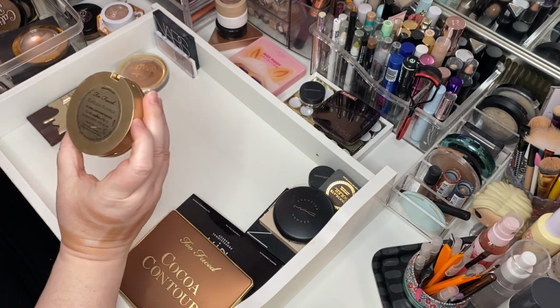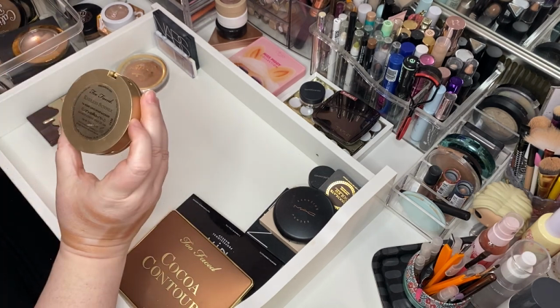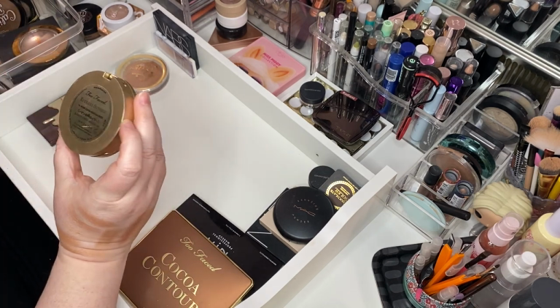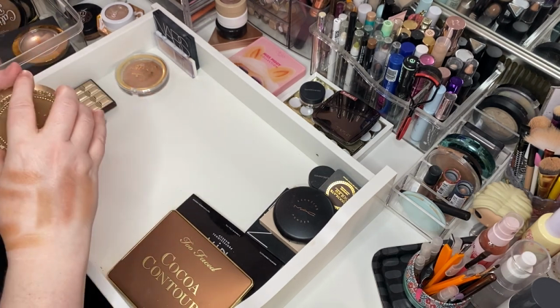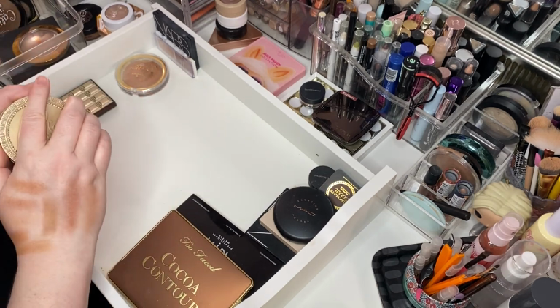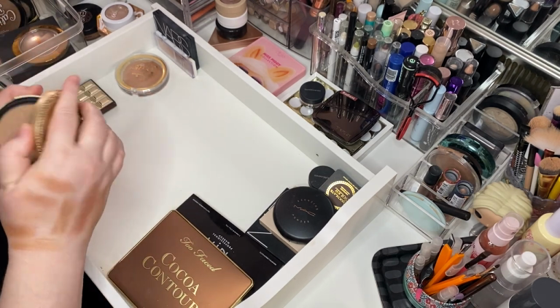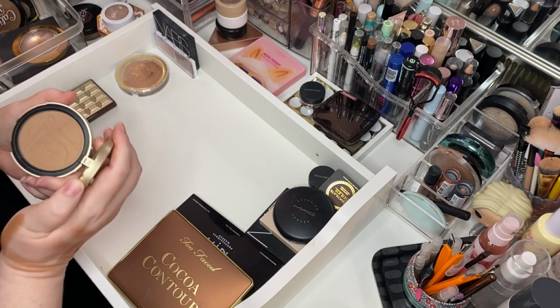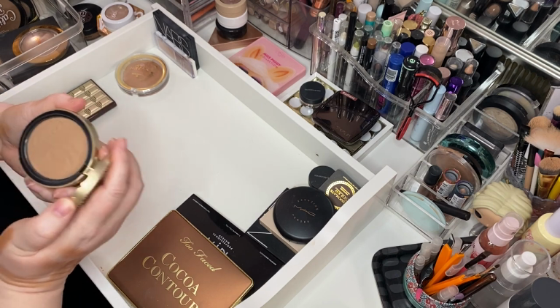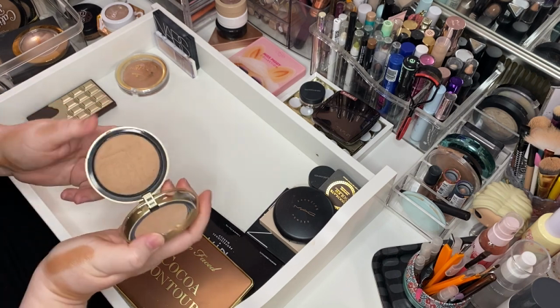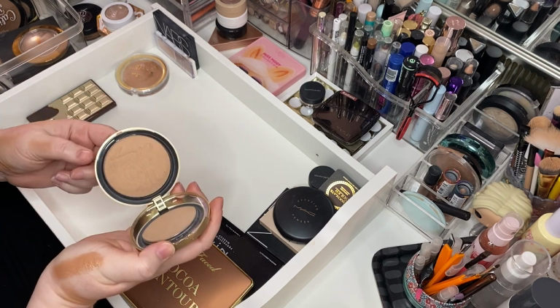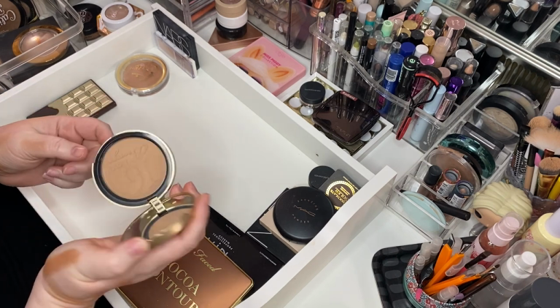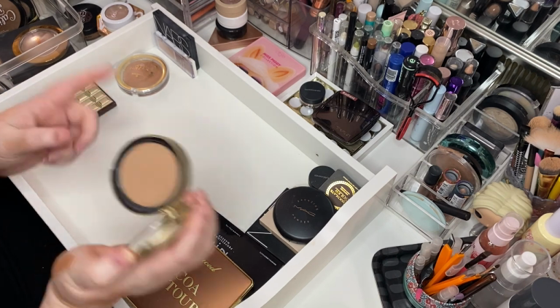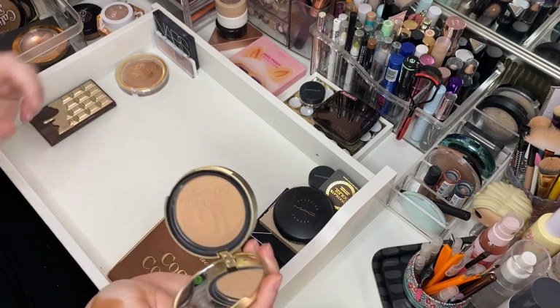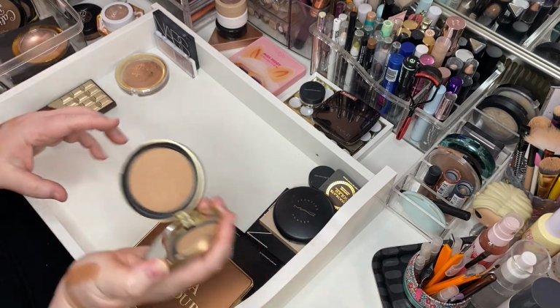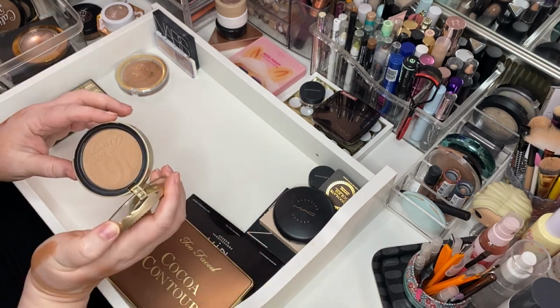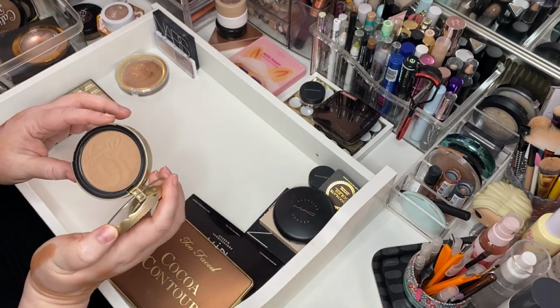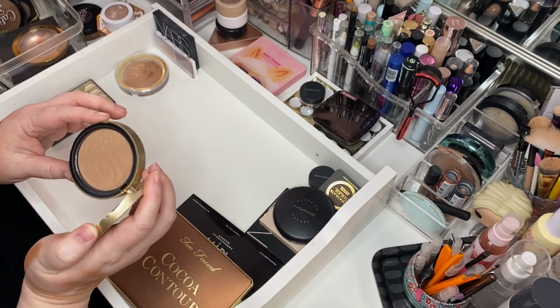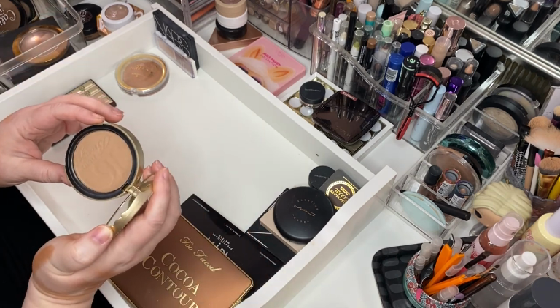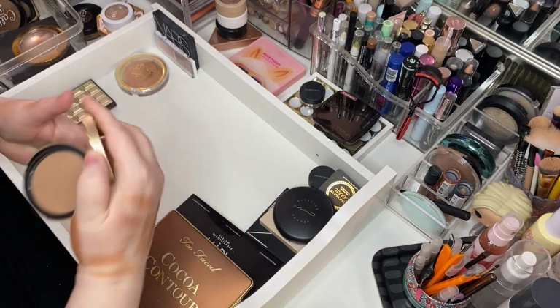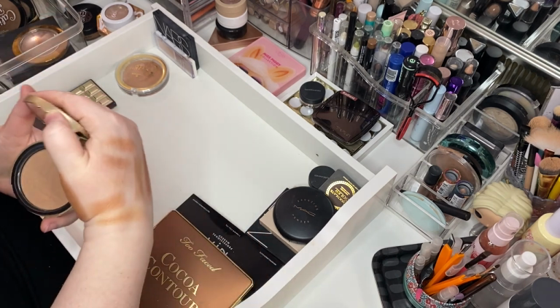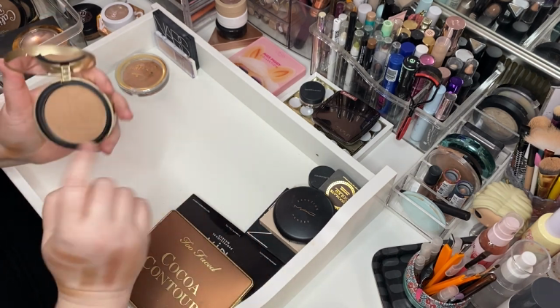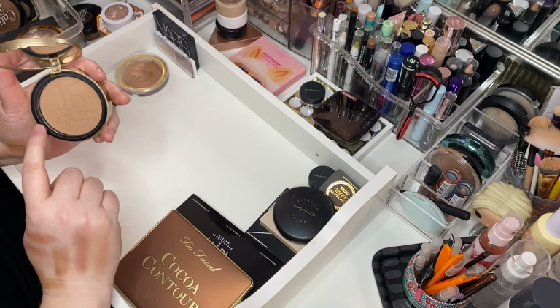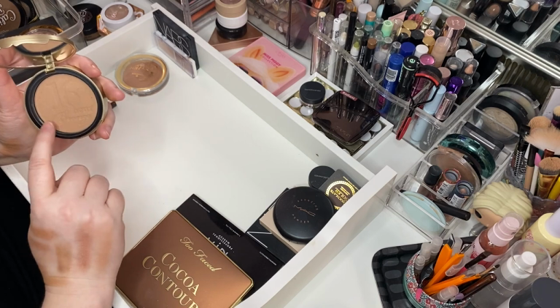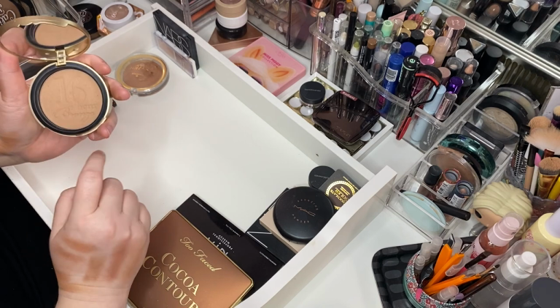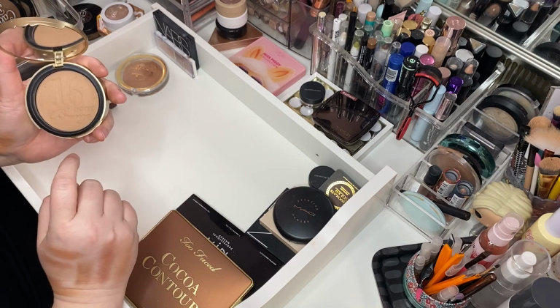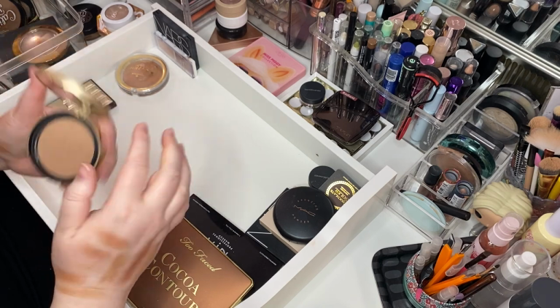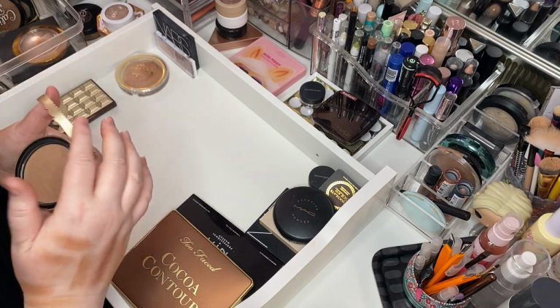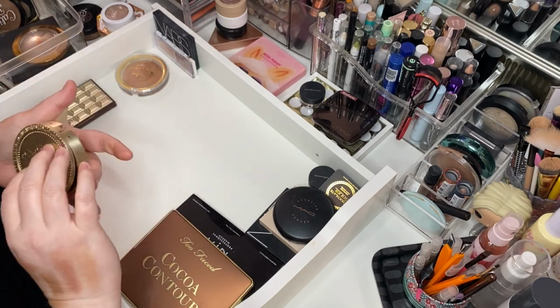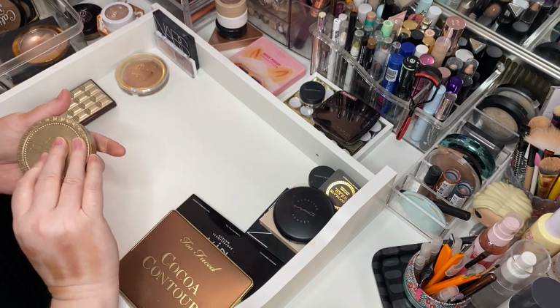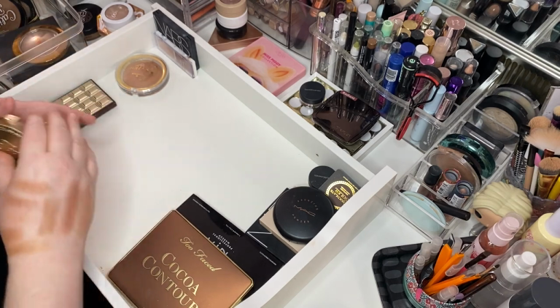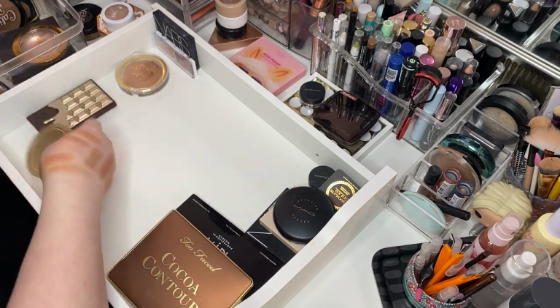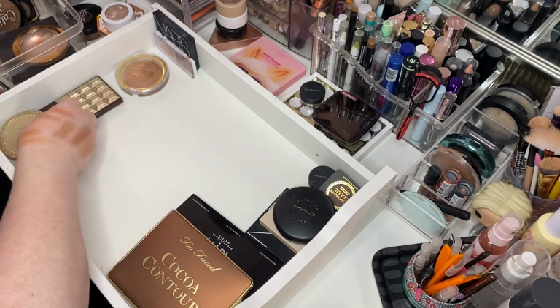Too Faced Endless Summer. Got plenty of Too Faced bronzers likely in the other drawer. There's Endless Summer — it says 16 Hour Bronze. She's nice, keeping her.